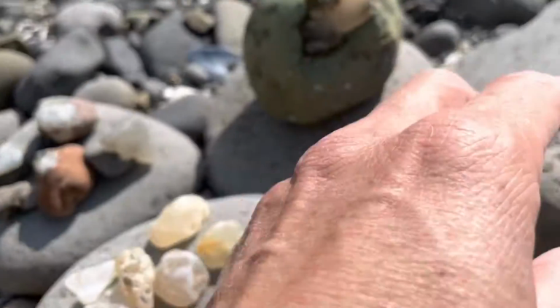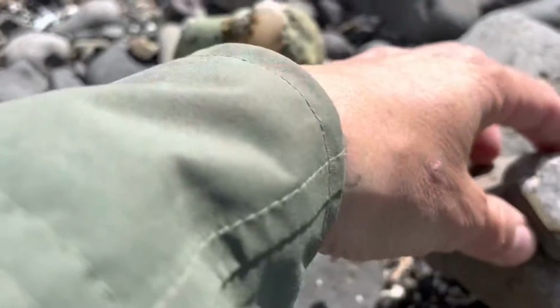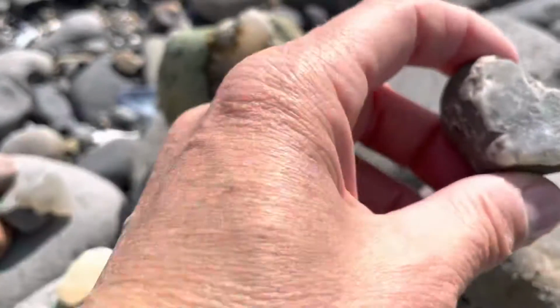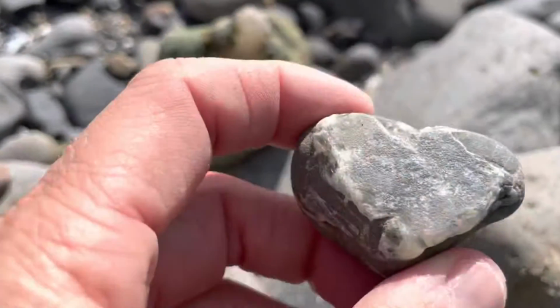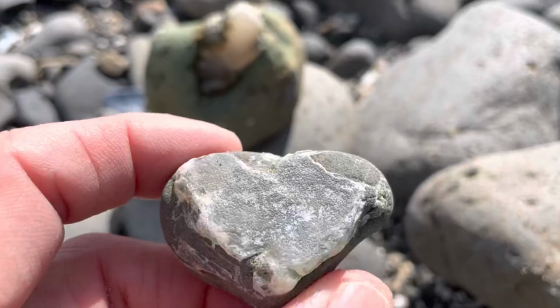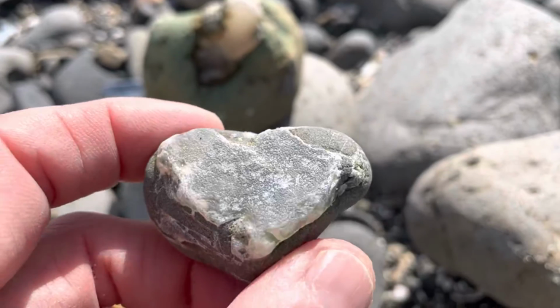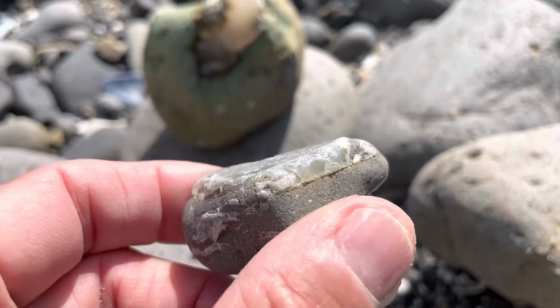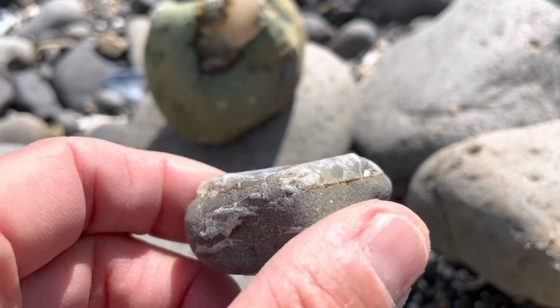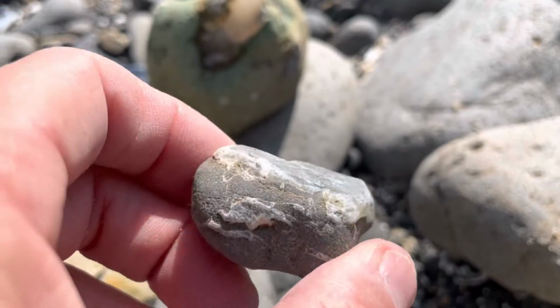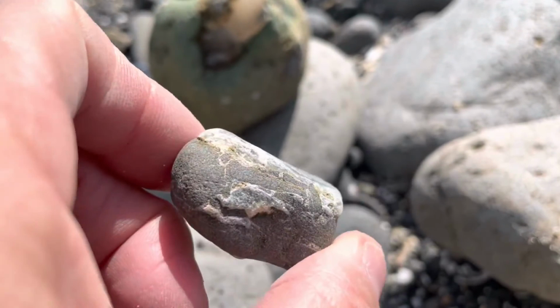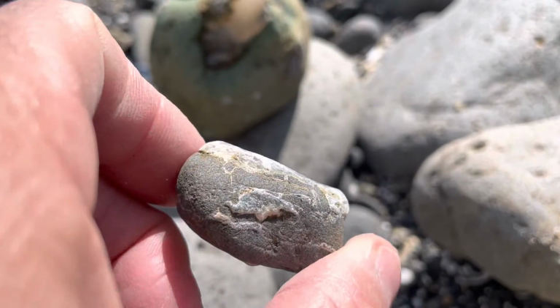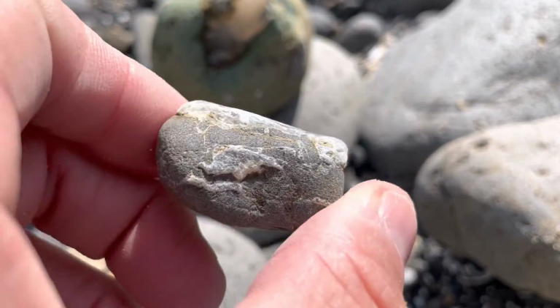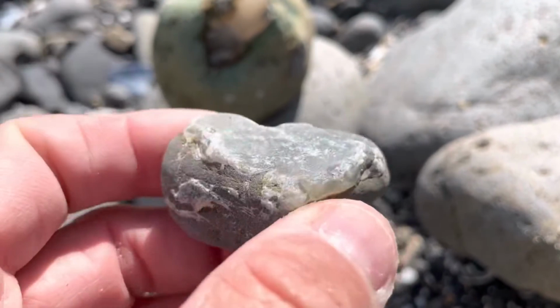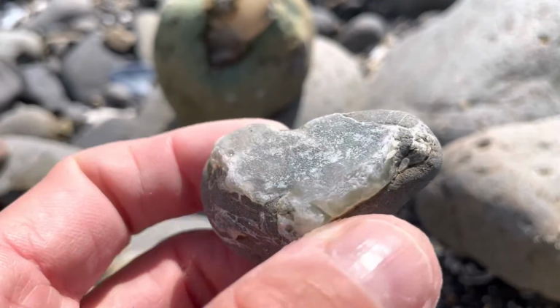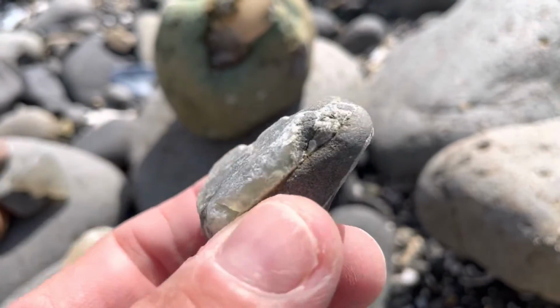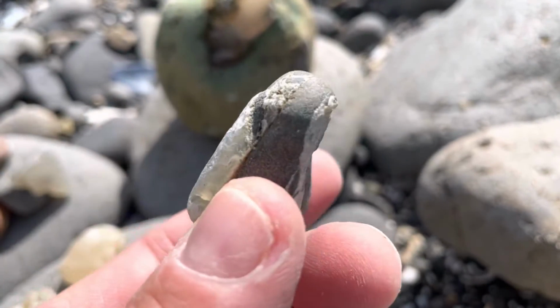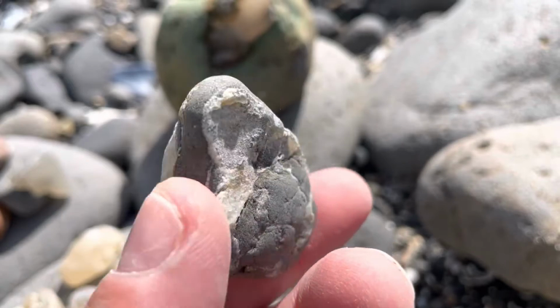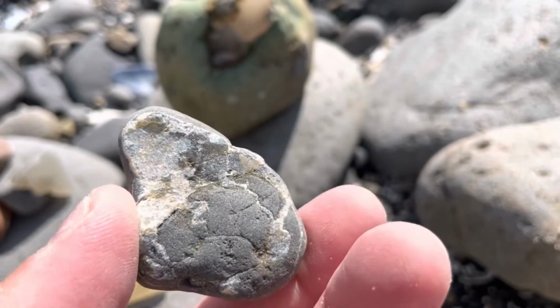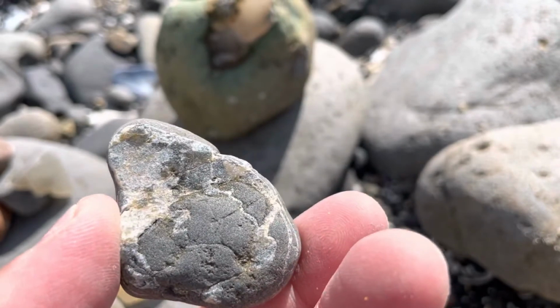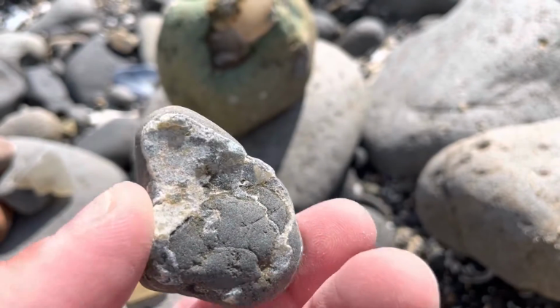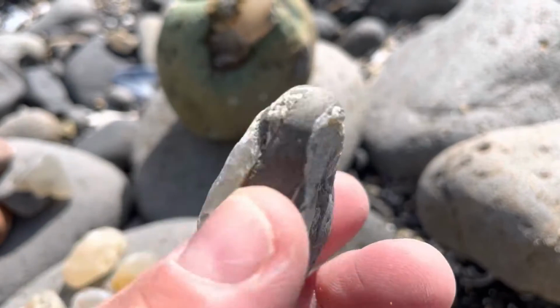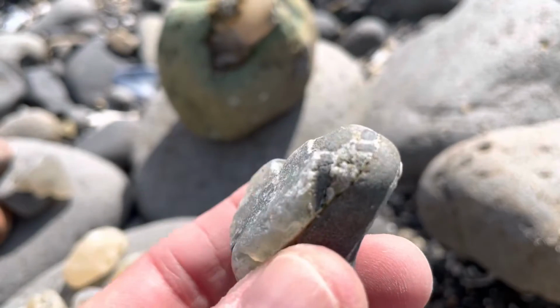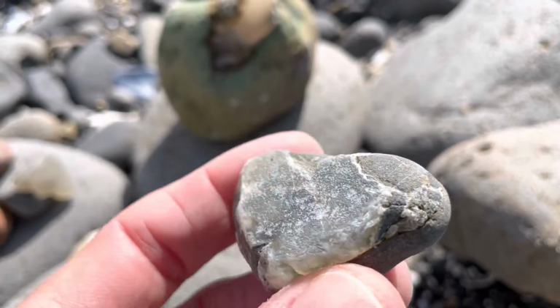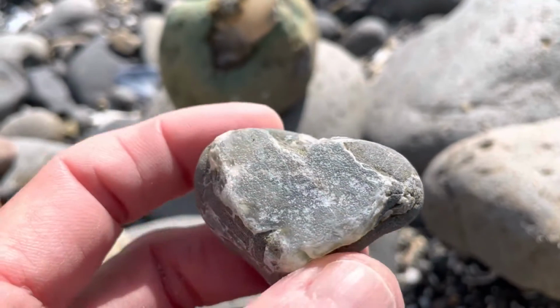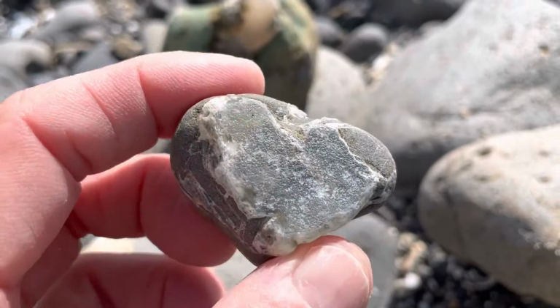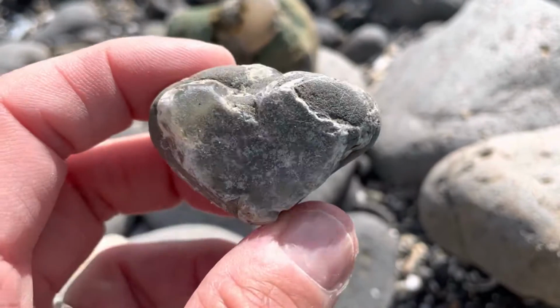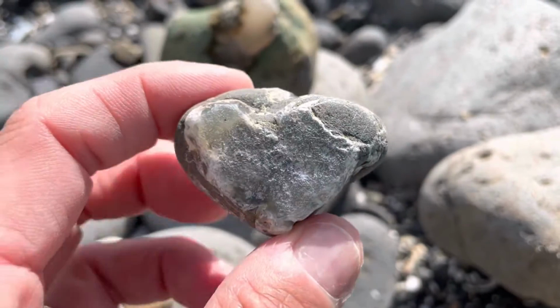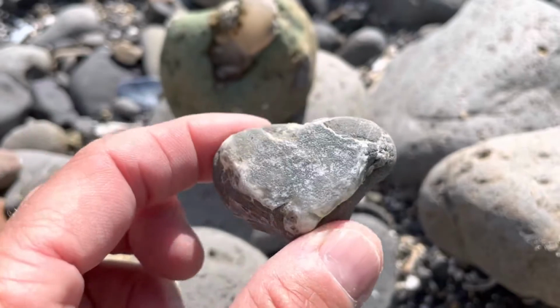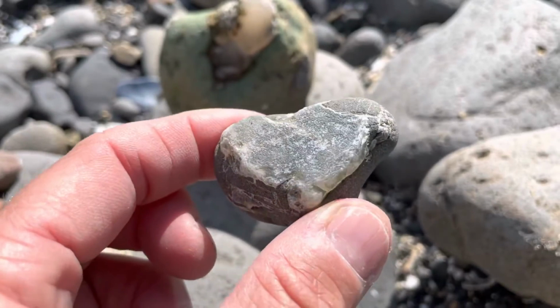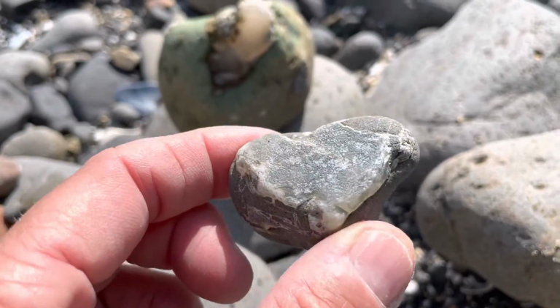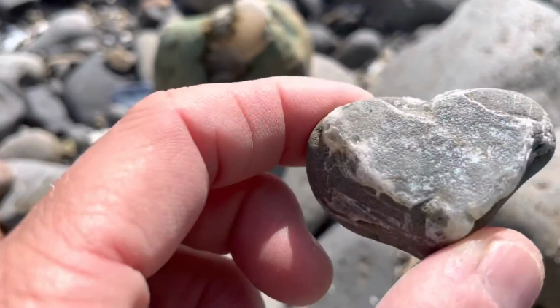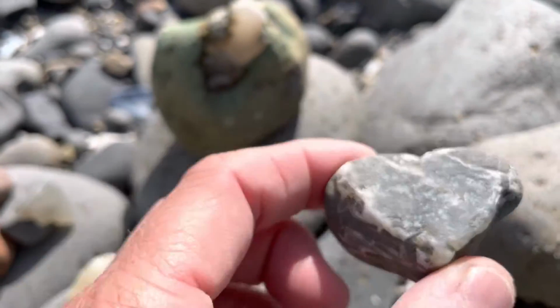And then this is one of the first ones I found when I came down here today. It's really only on the top of the rock, and I wouldn't dare try to hammer it, hammer the rock away. But it's kind of like a heart shape, and it's just really very beautiful.